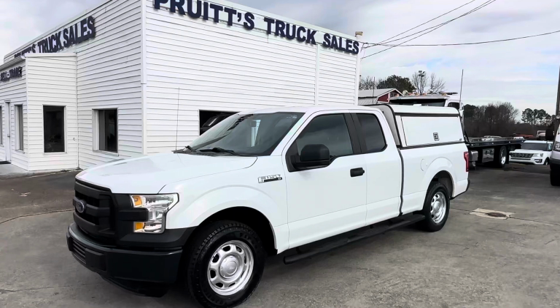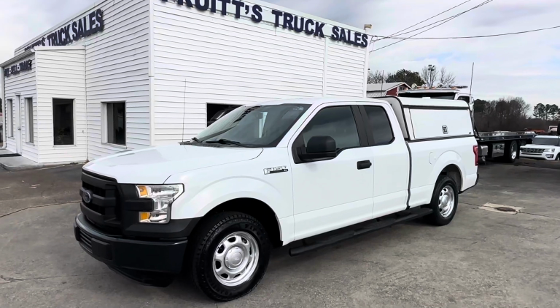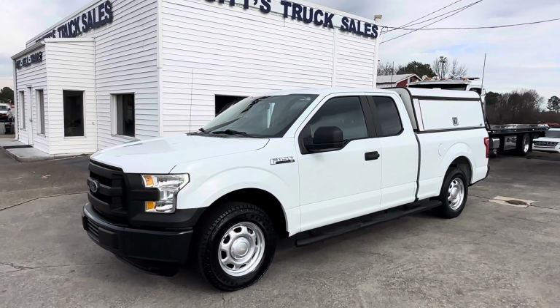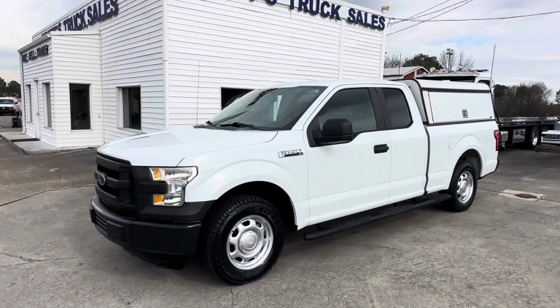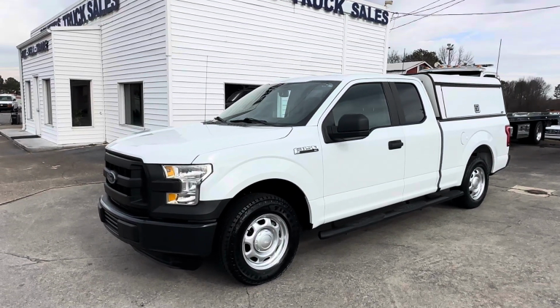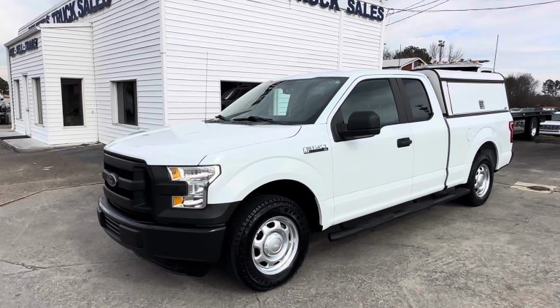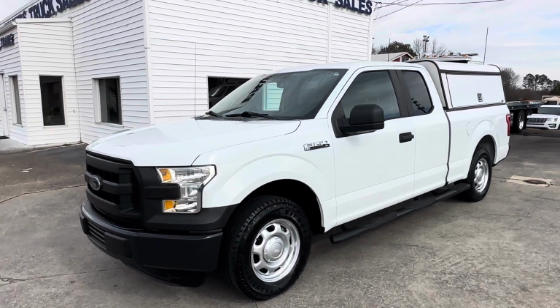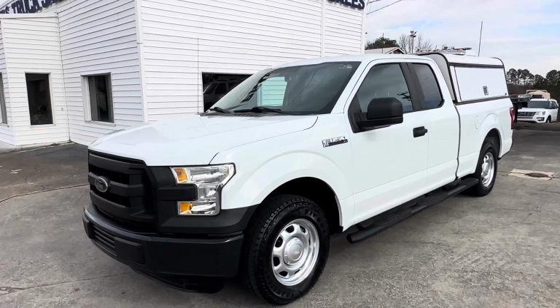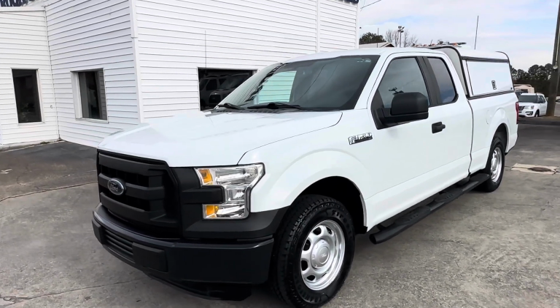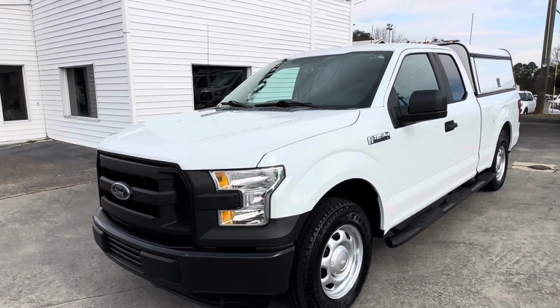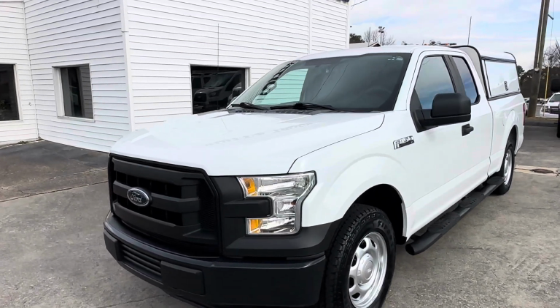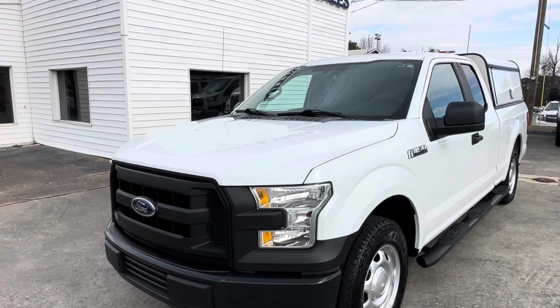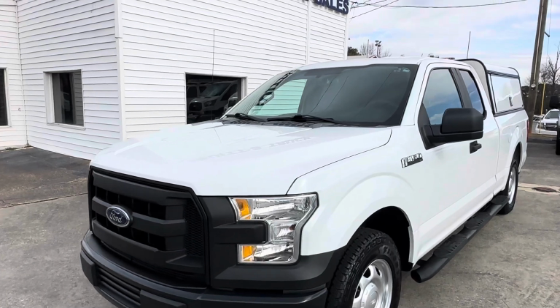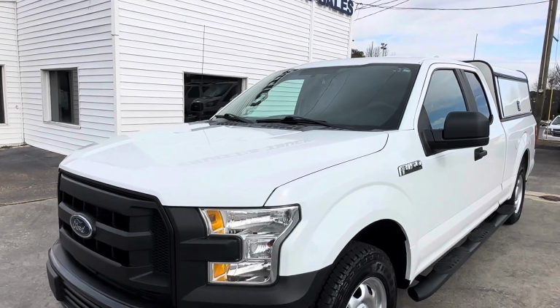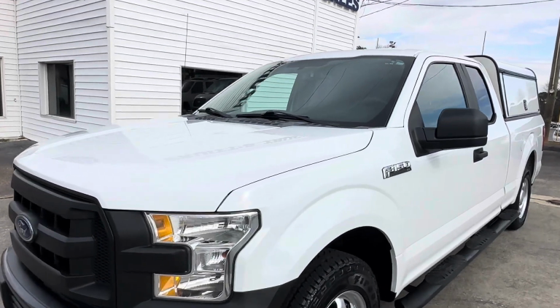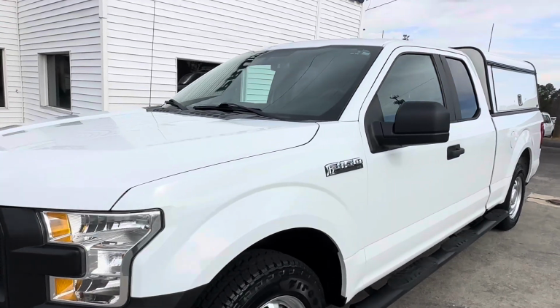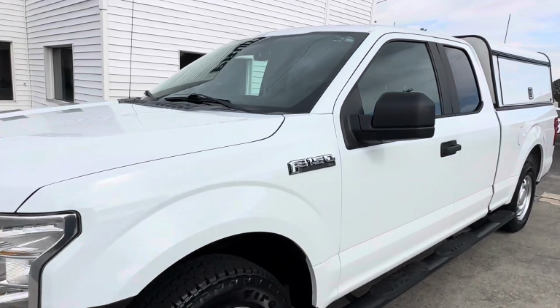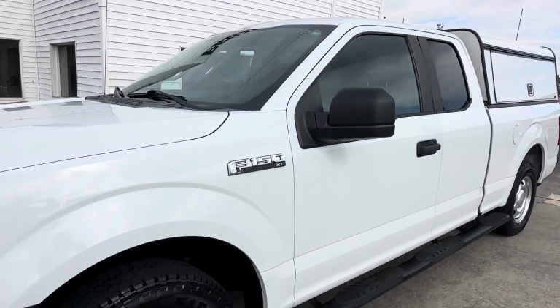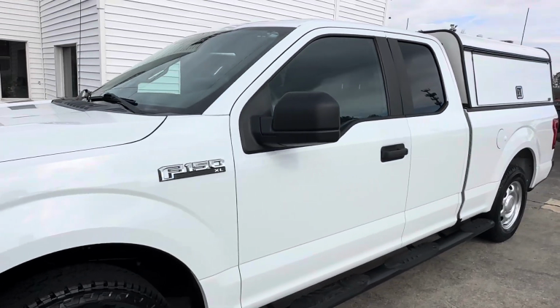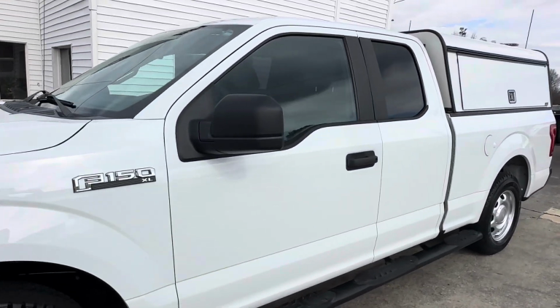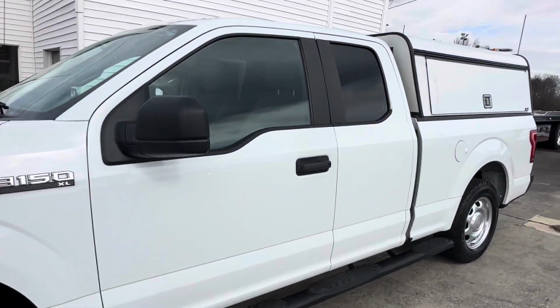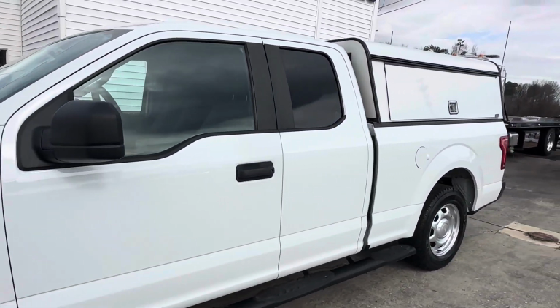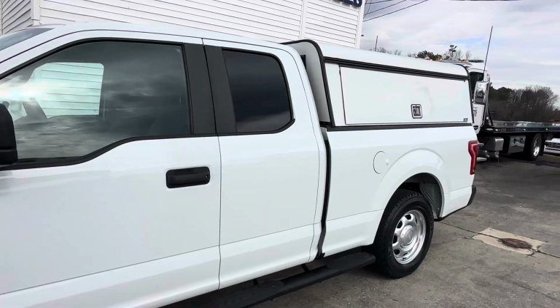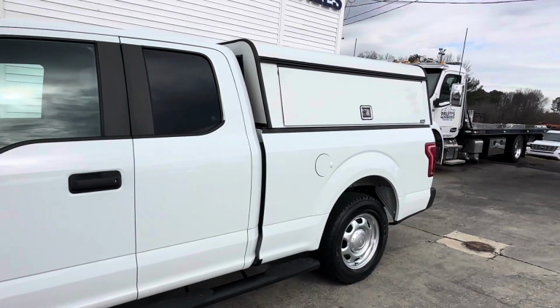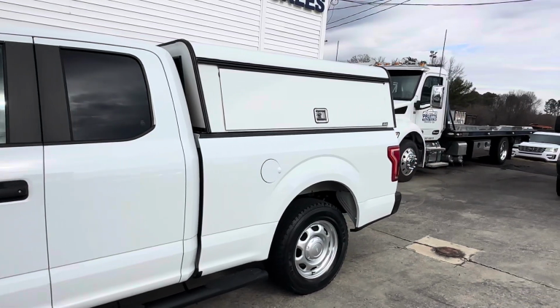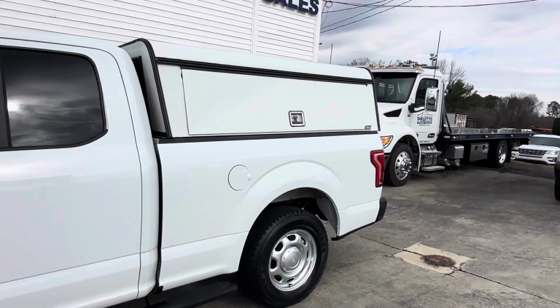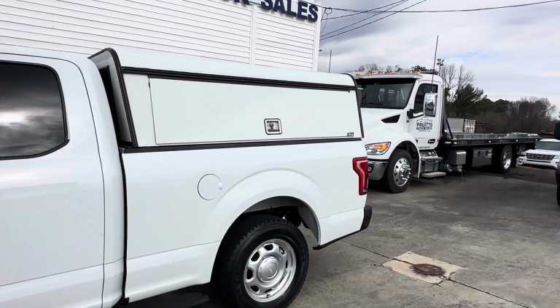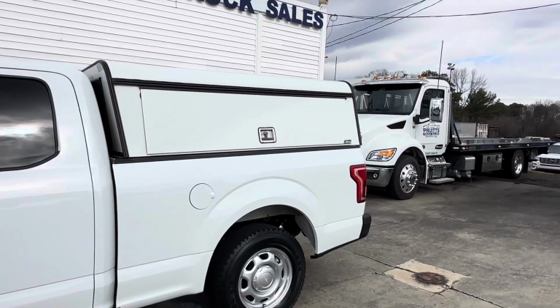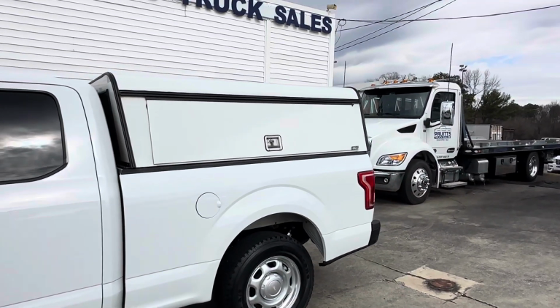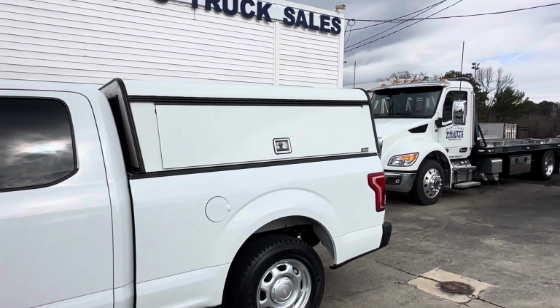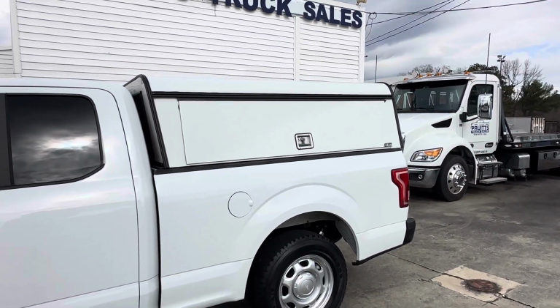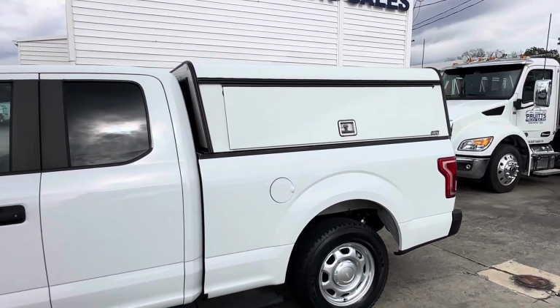Hello friends, today at Pruitt's Truck Sales I'd like to show you this 2015 Ford F-150 with the XL trim package. It's got the extended cab and the six and a half foot bed with the ARE utility topper.